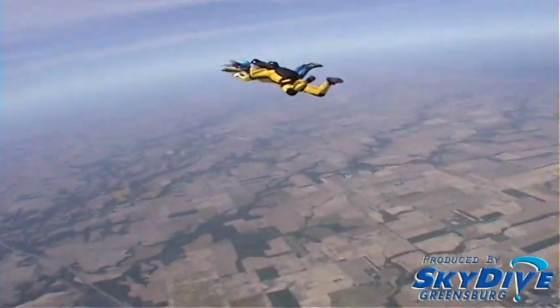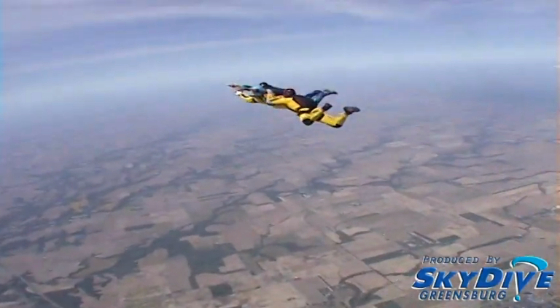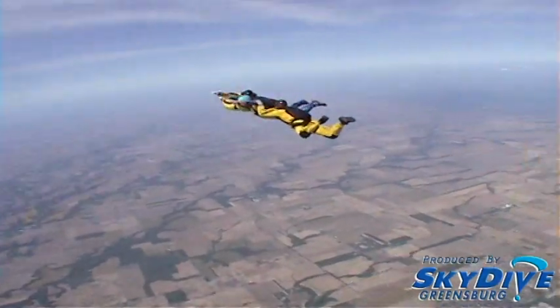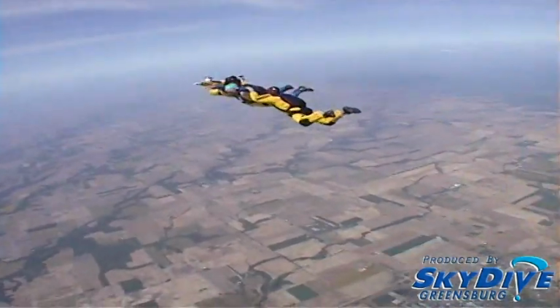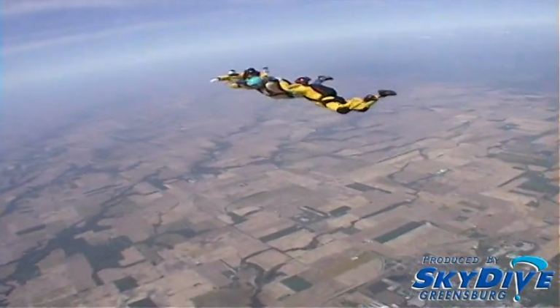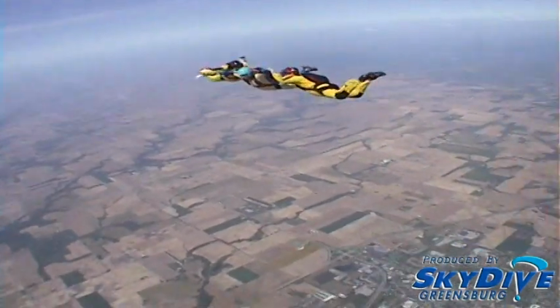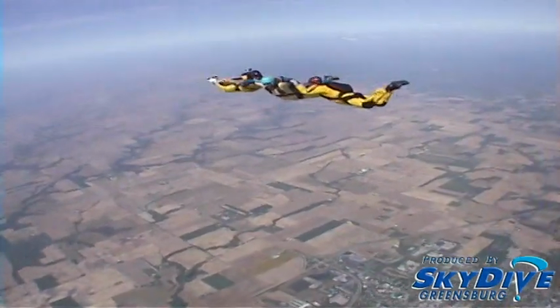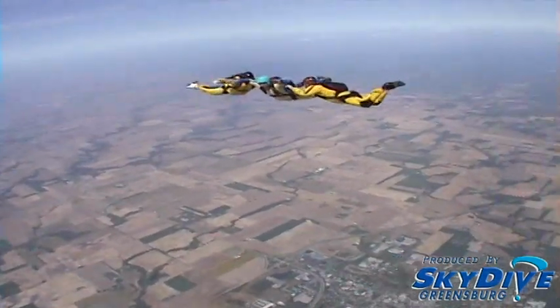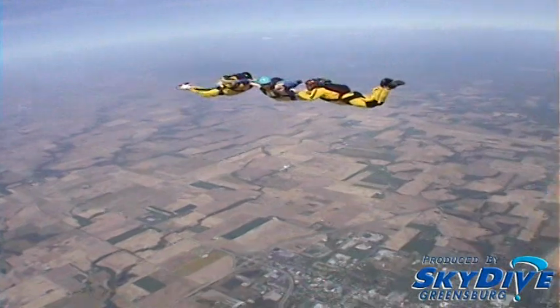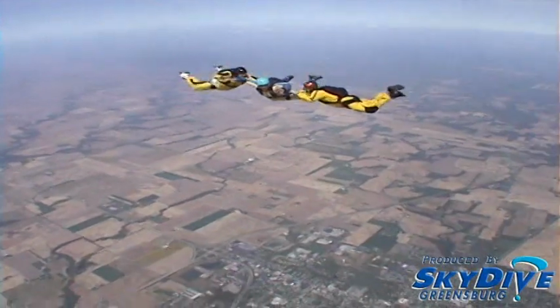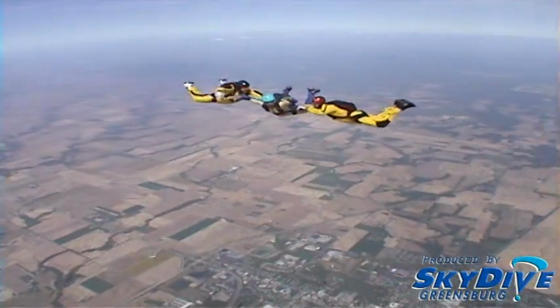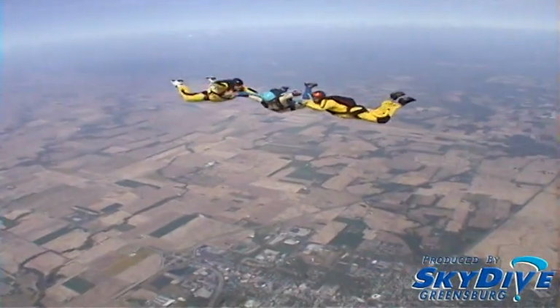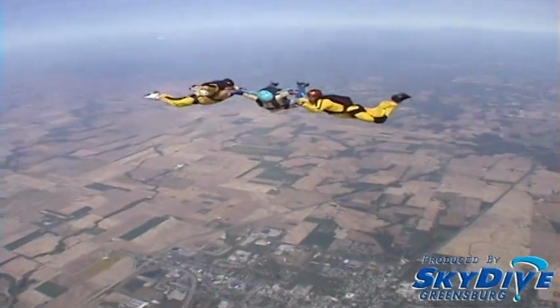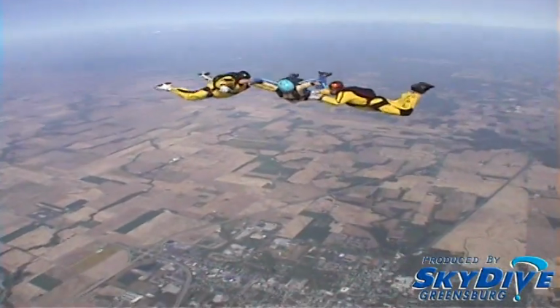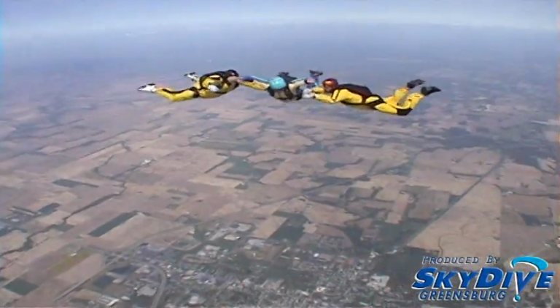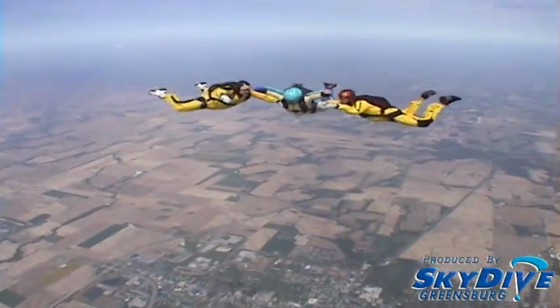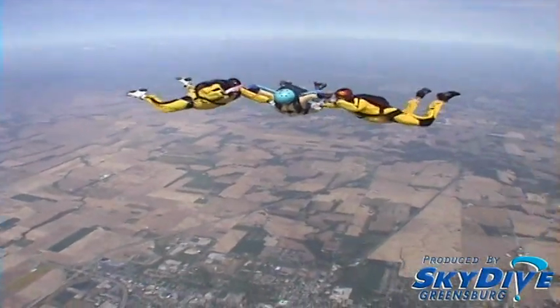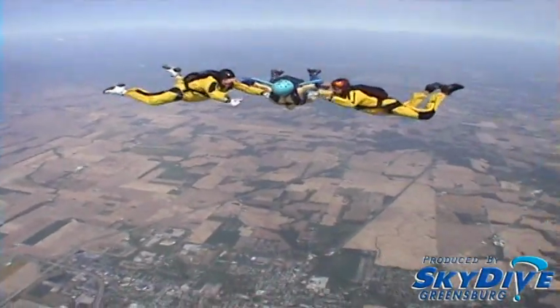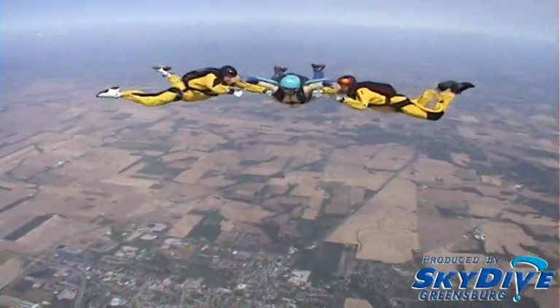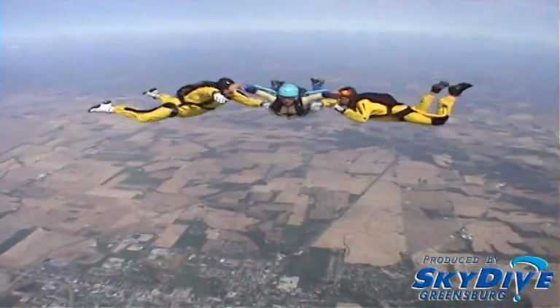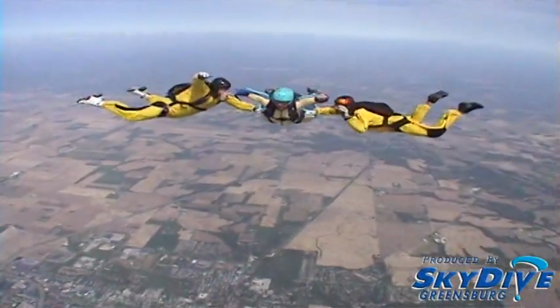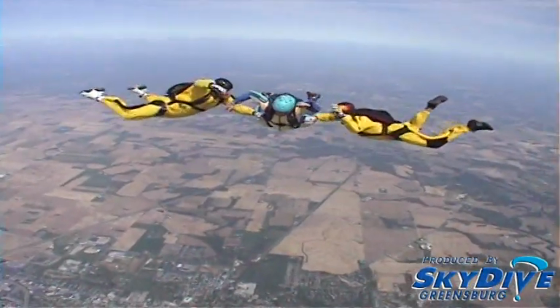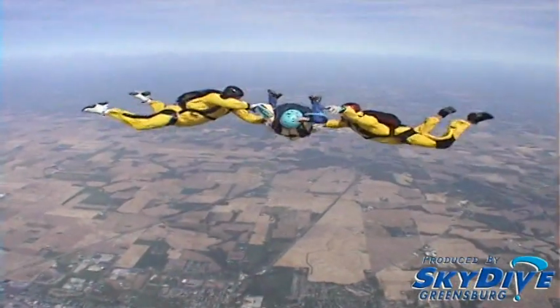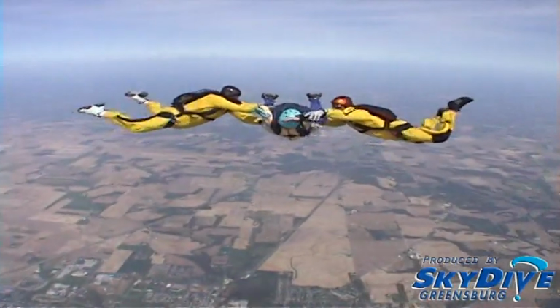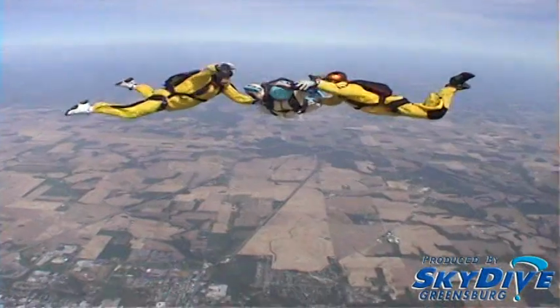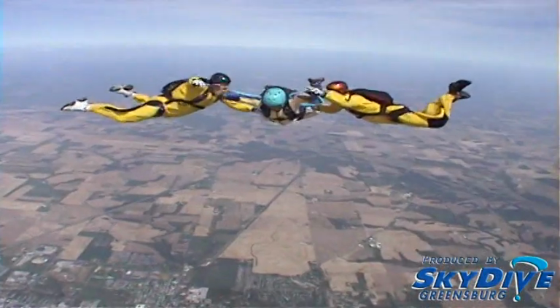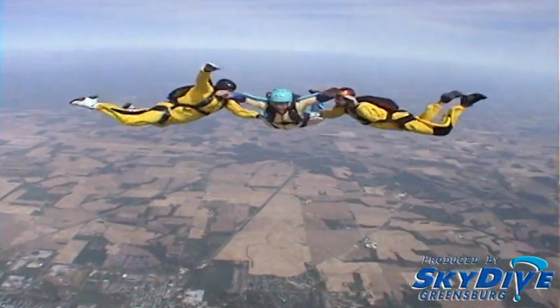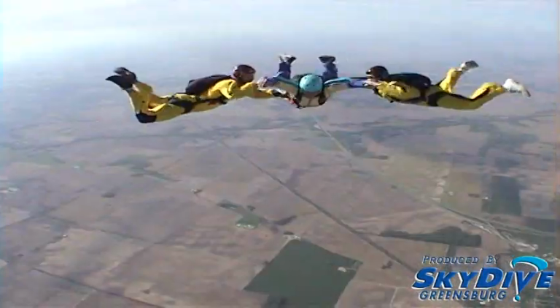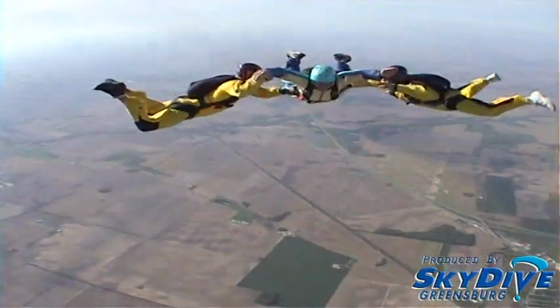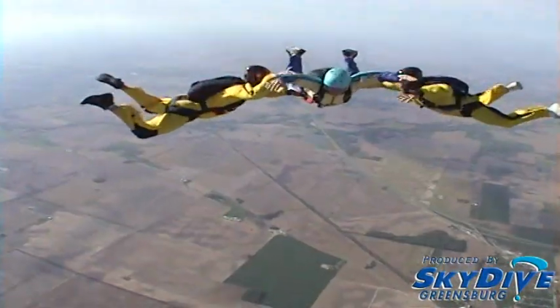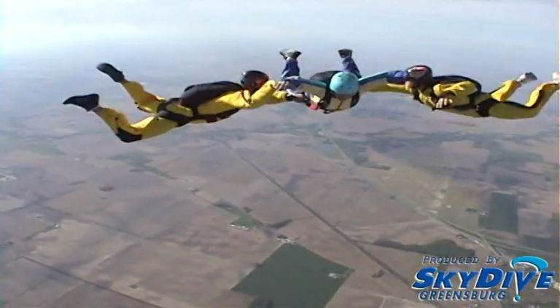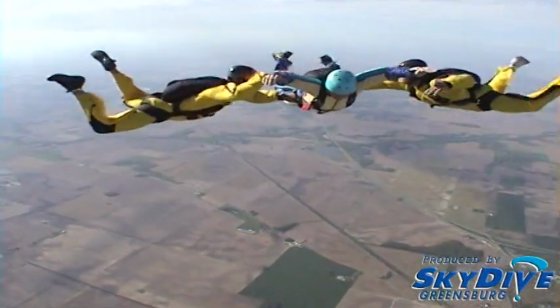Relax, heading, altimeter, reserve side instructor, main side instructor, arch, reach, touch, check.